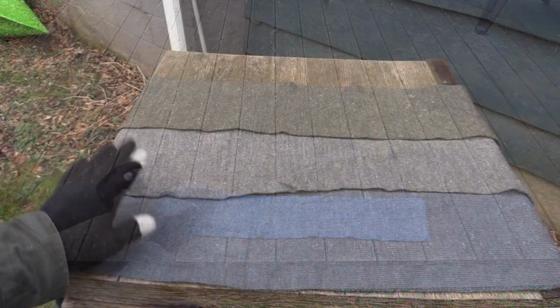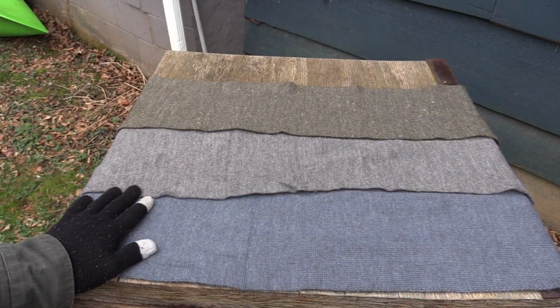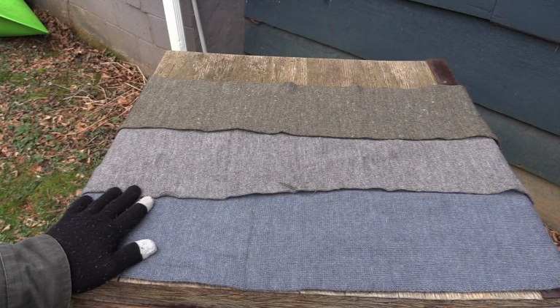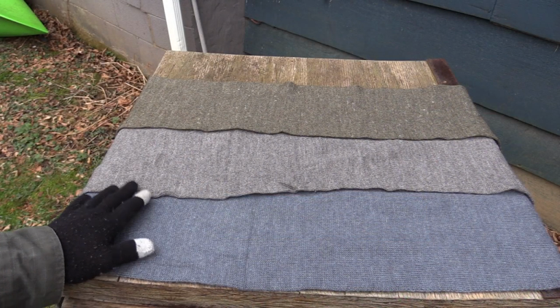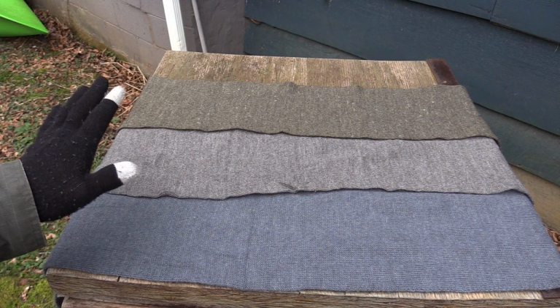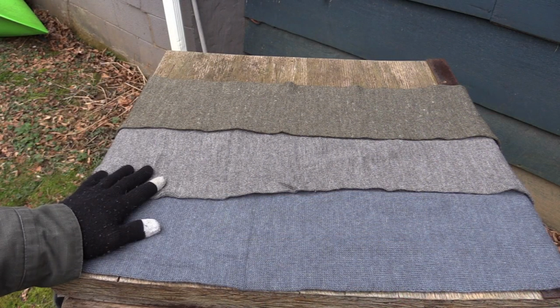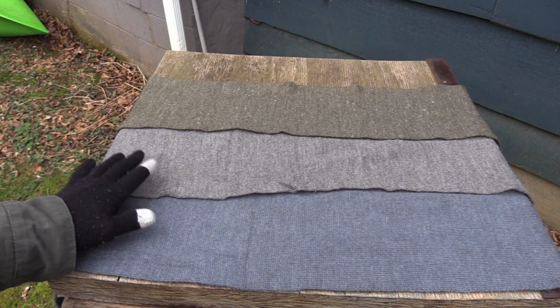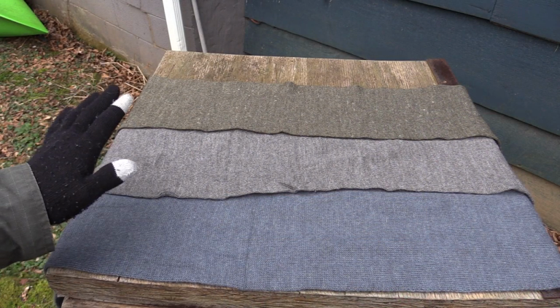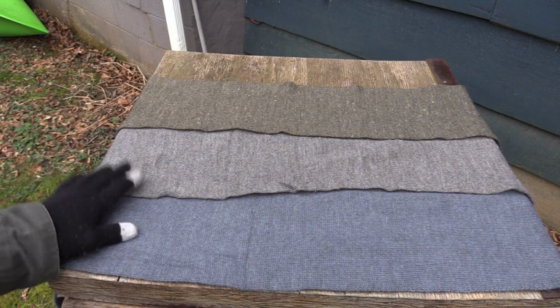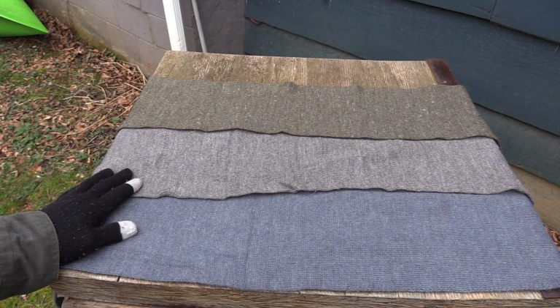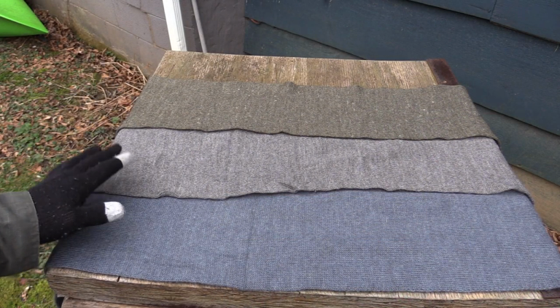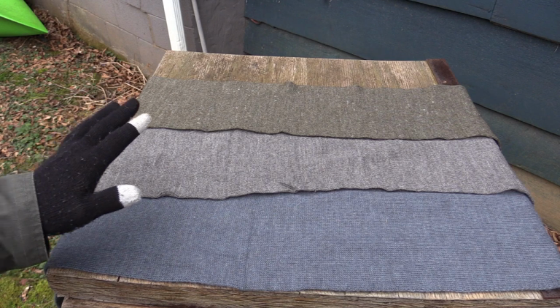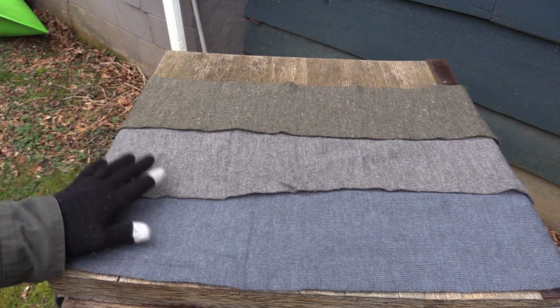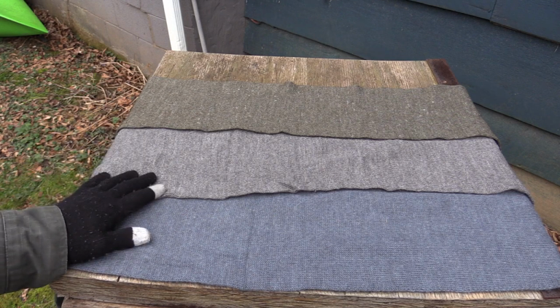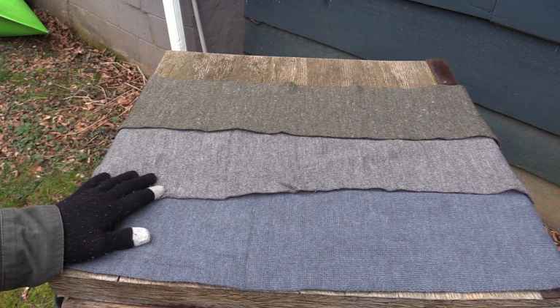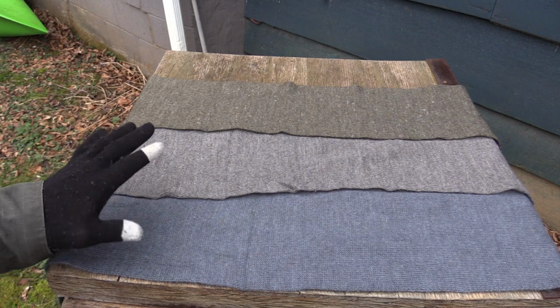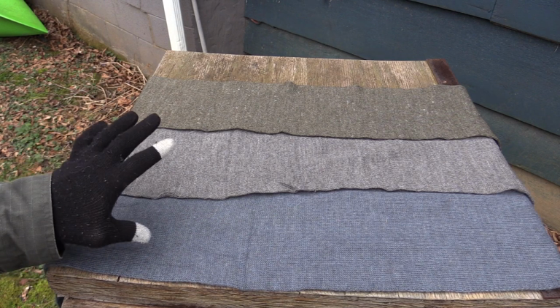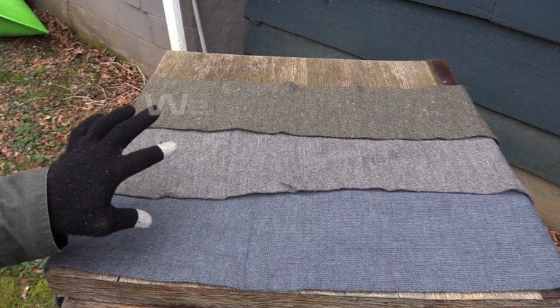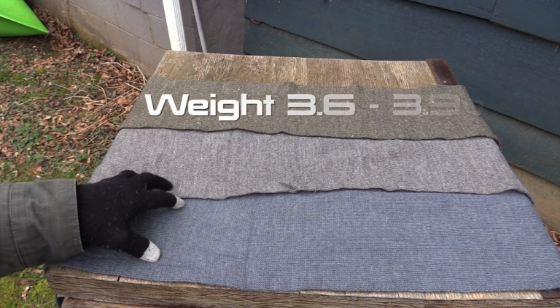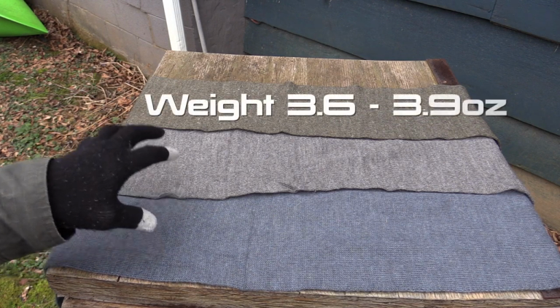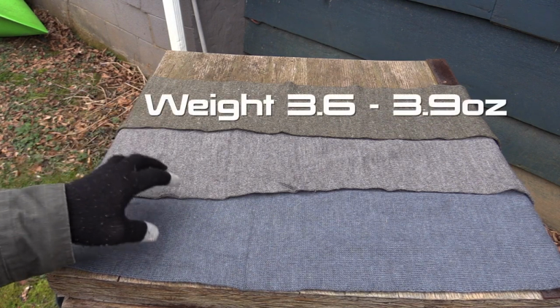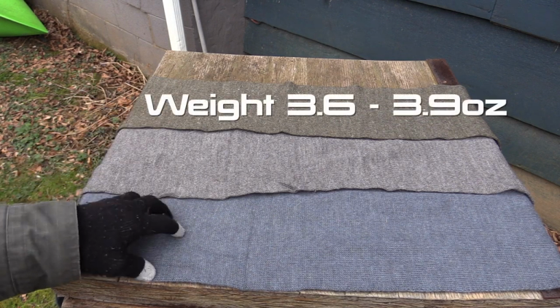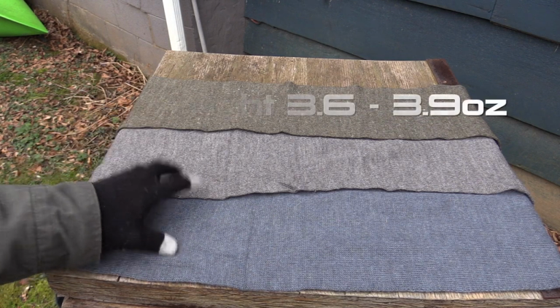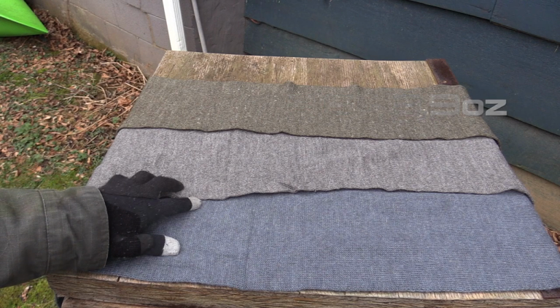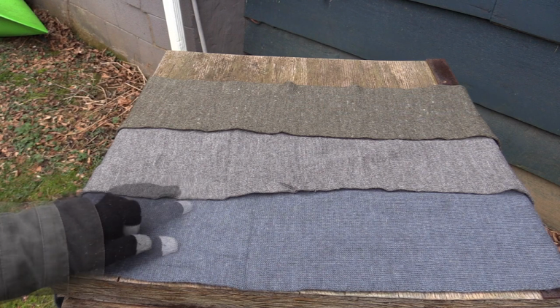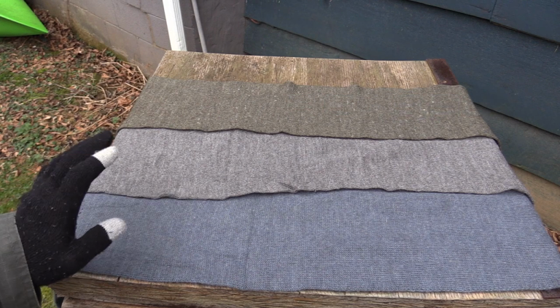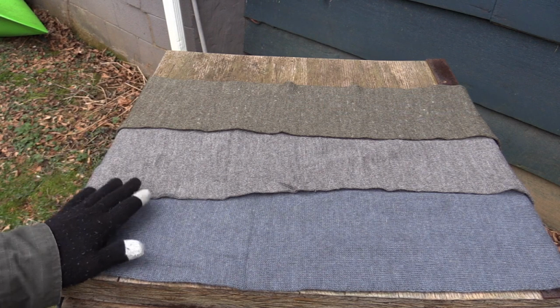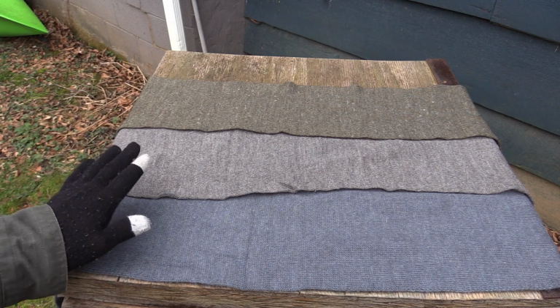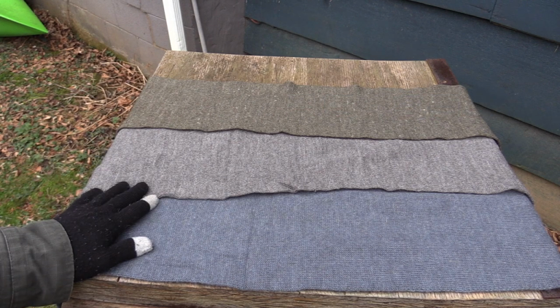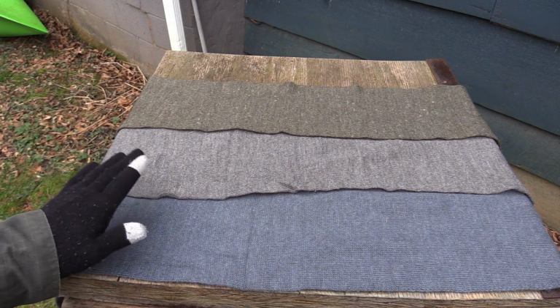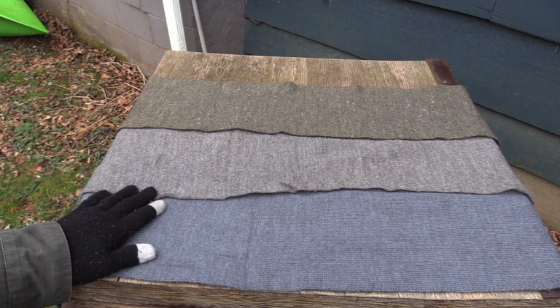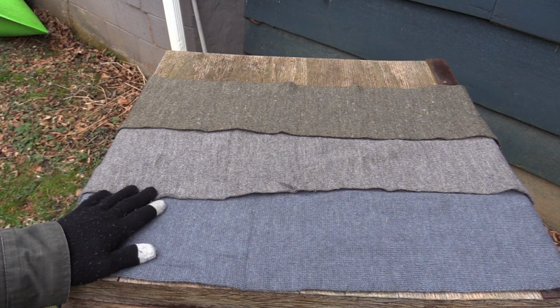Now these are from Sweden, these are military issue. They're 100% wool and they're fairly lightweight. They weigh between 3.6 to 3.9 ounces, and they are double layered — I'll show you that in just one second here.